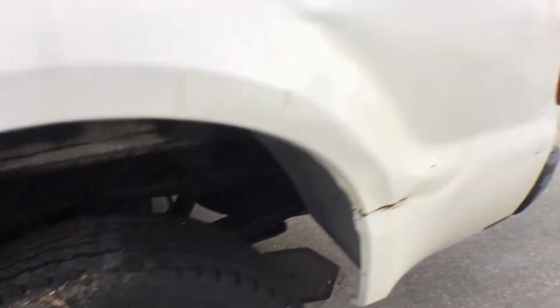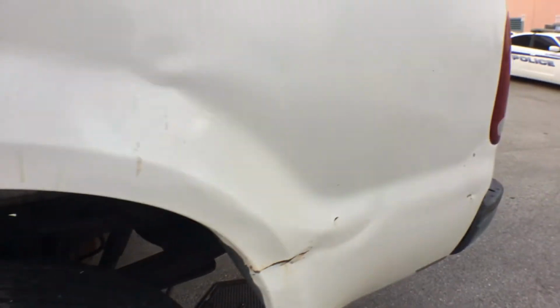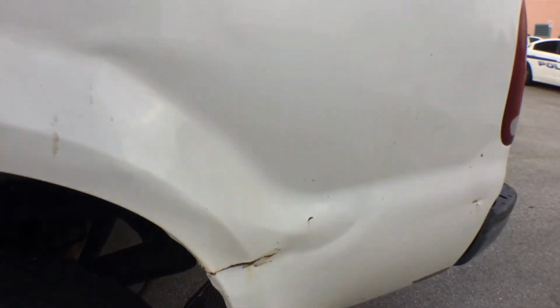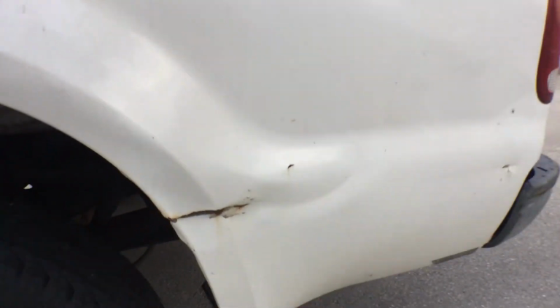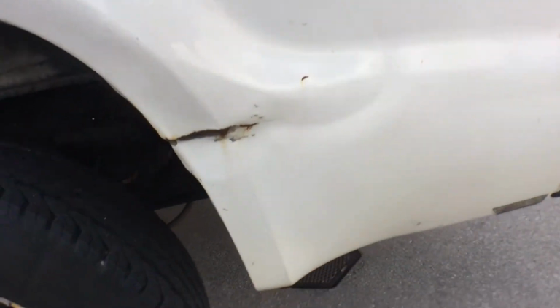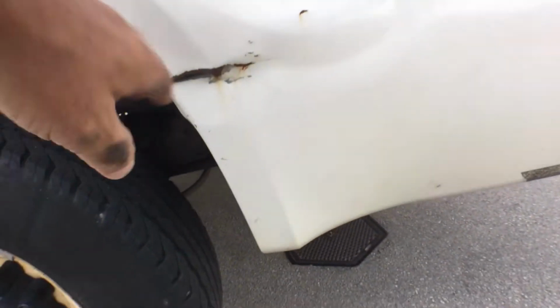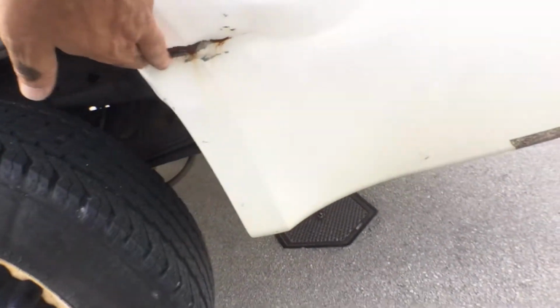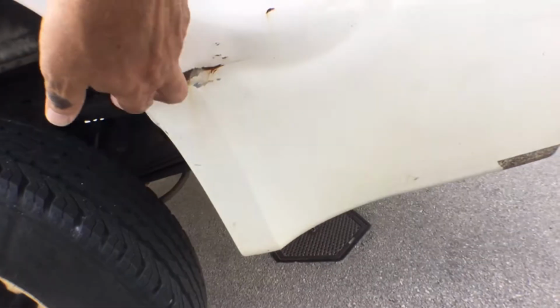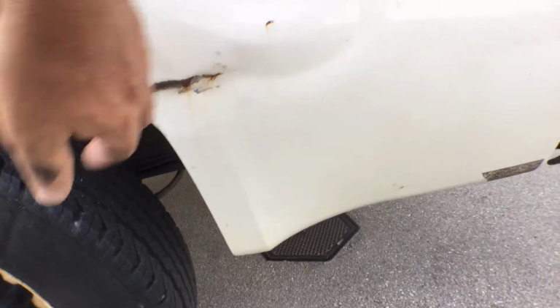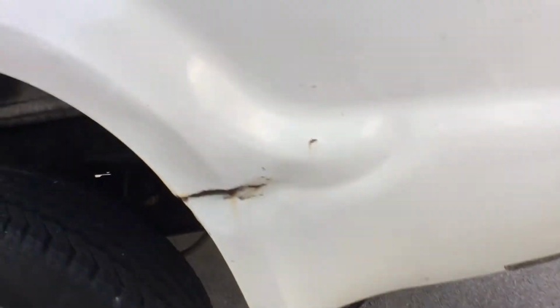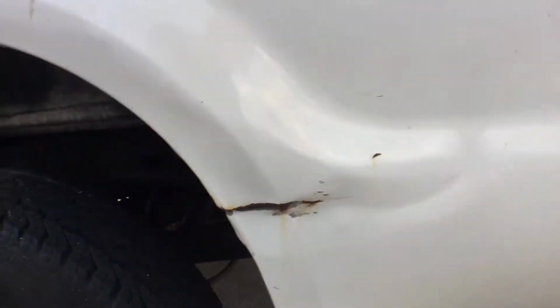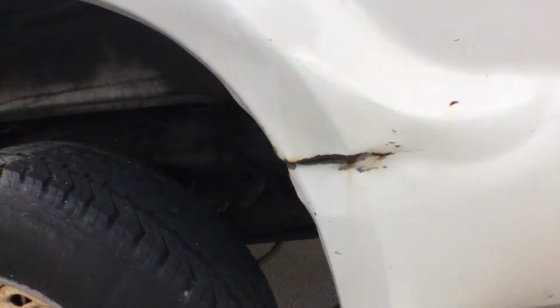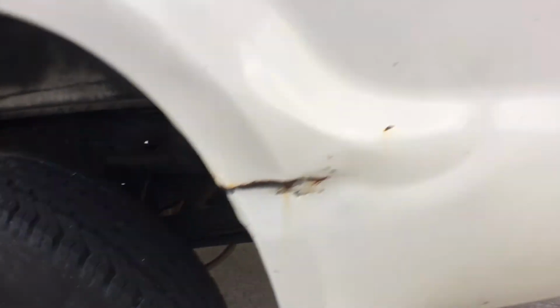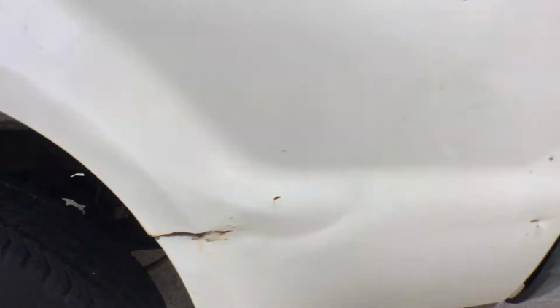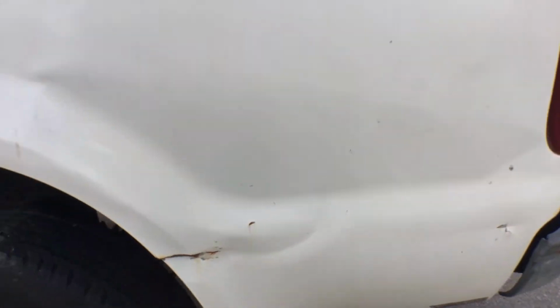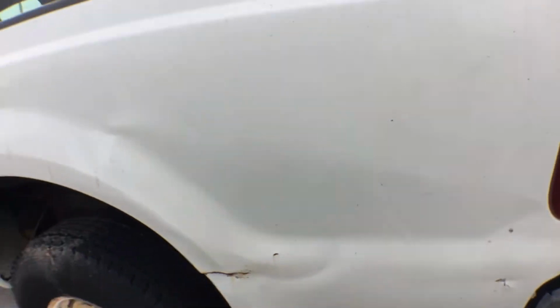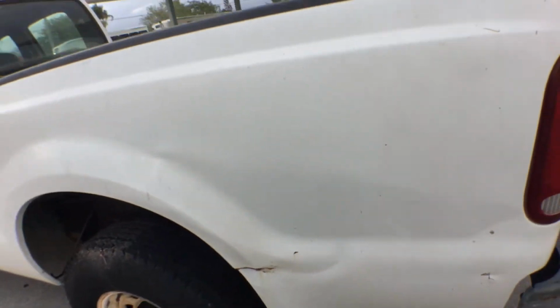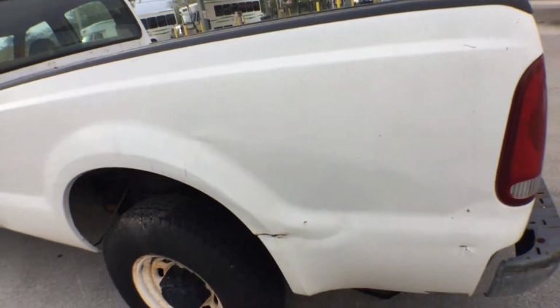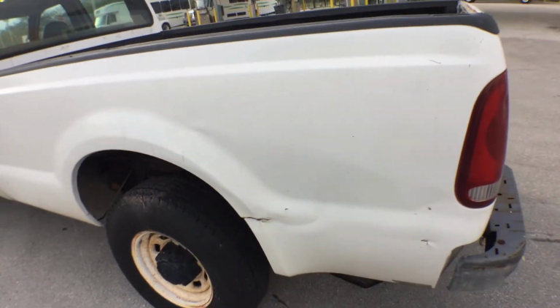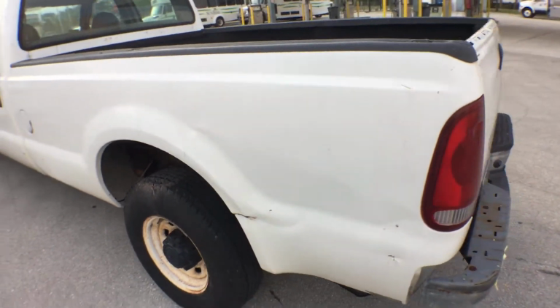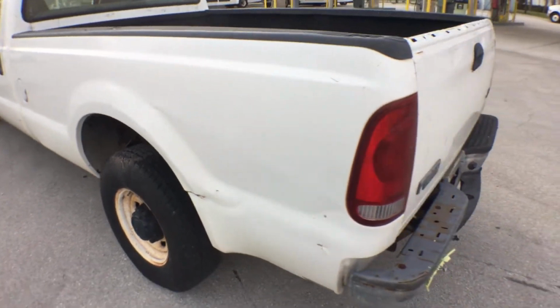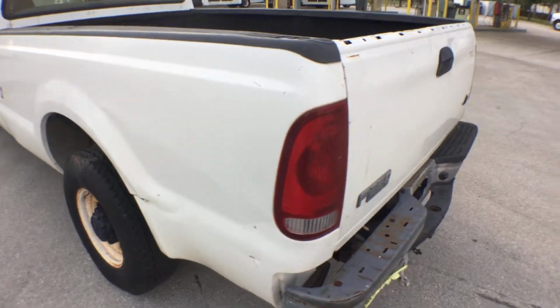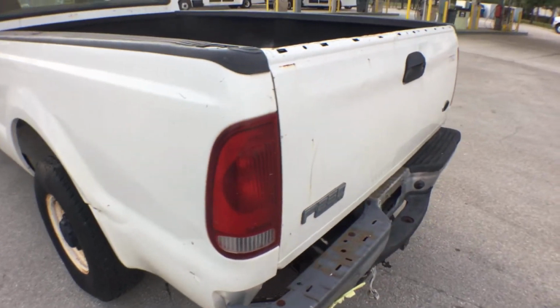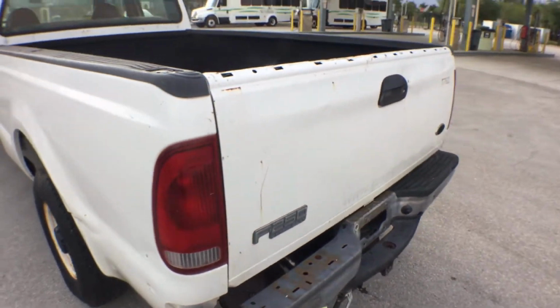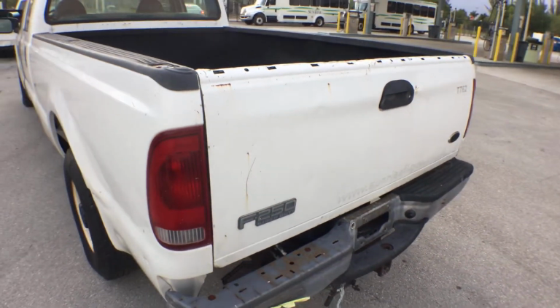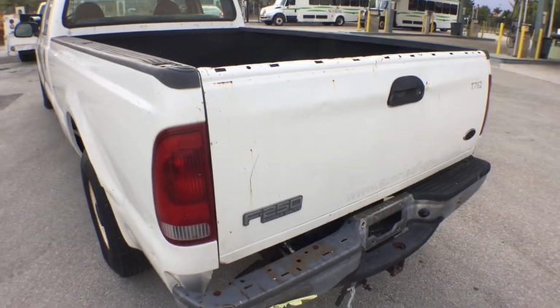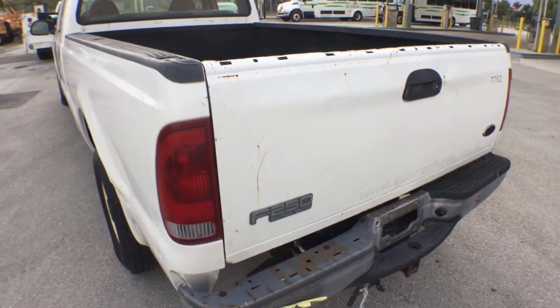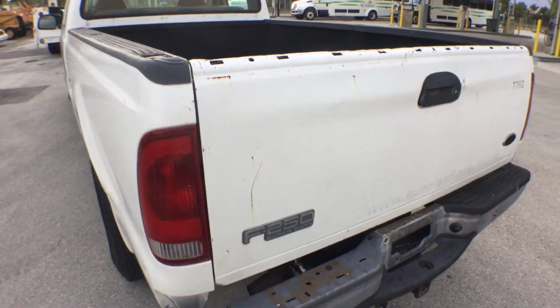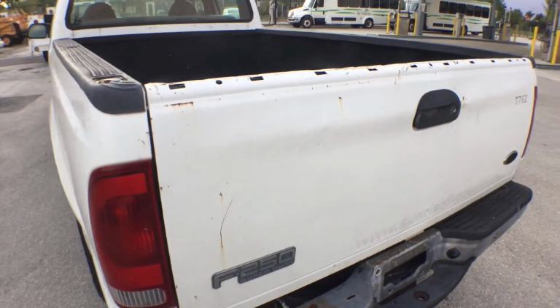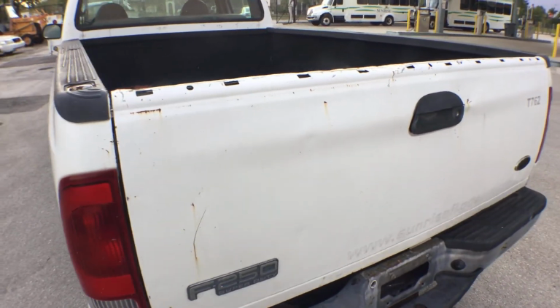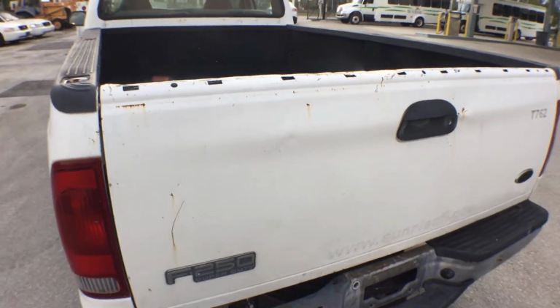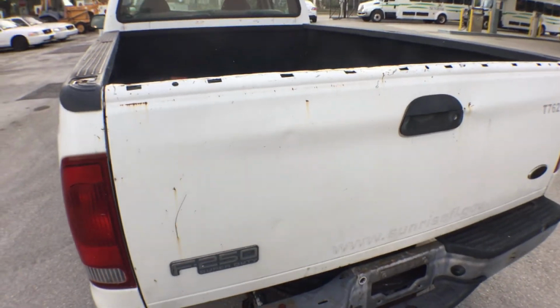It's cracked — you can see that's cracked right there. The tailgate has a few small dents and it's missing the top rail.